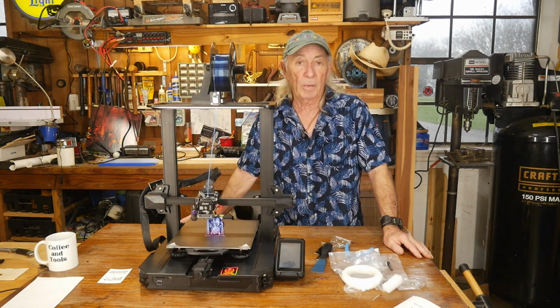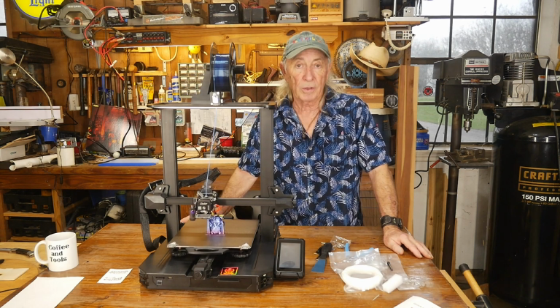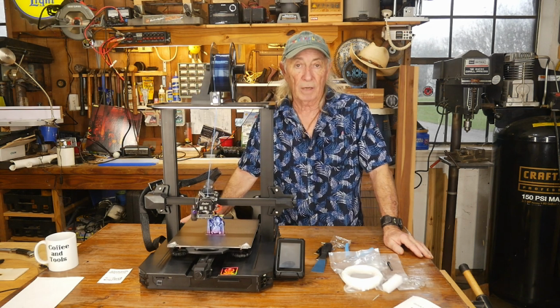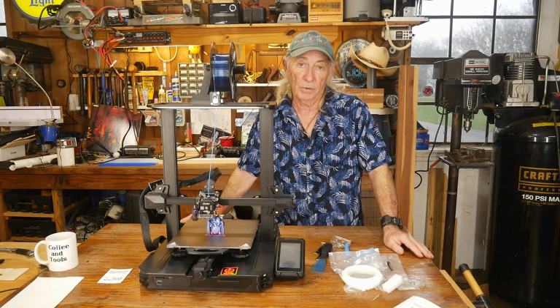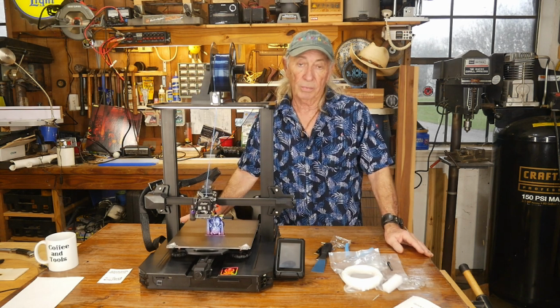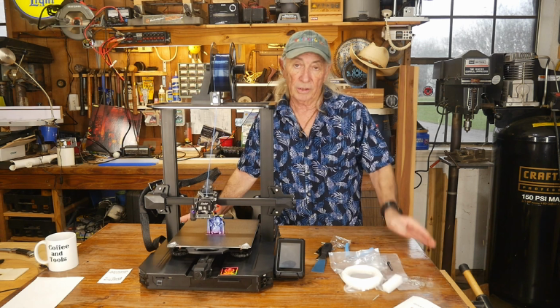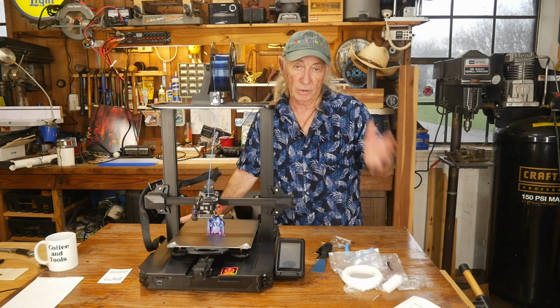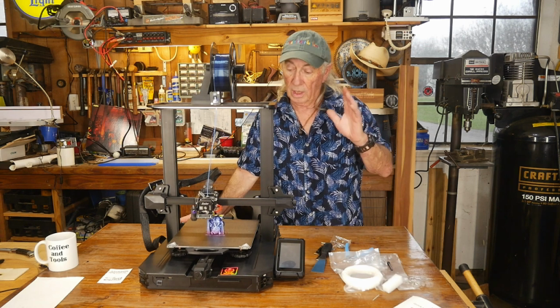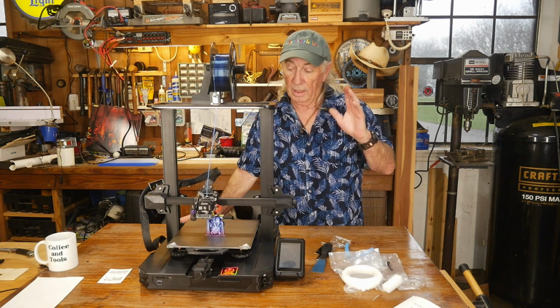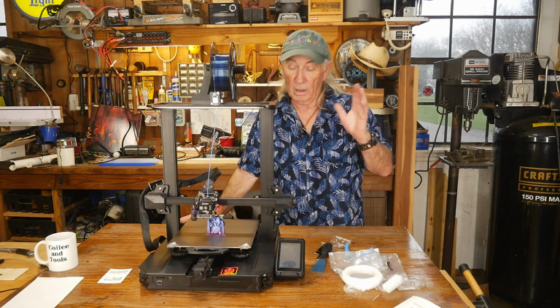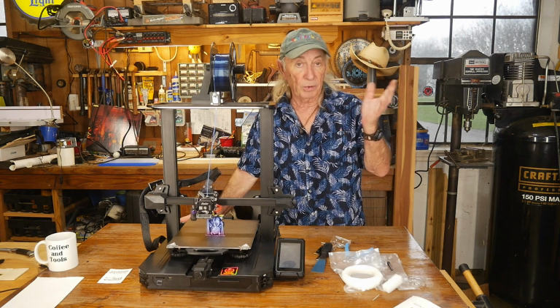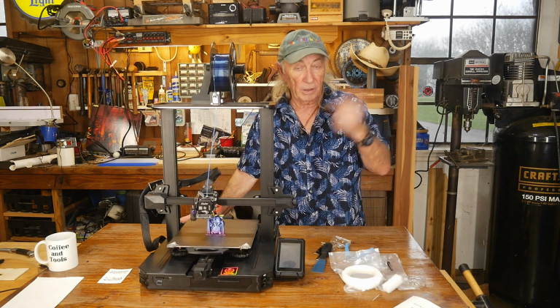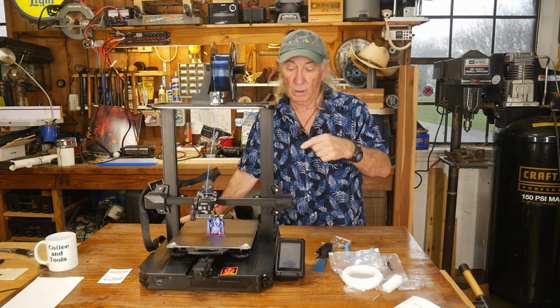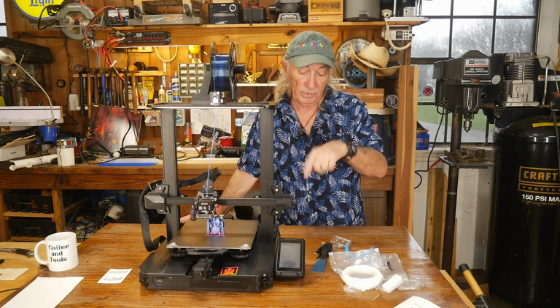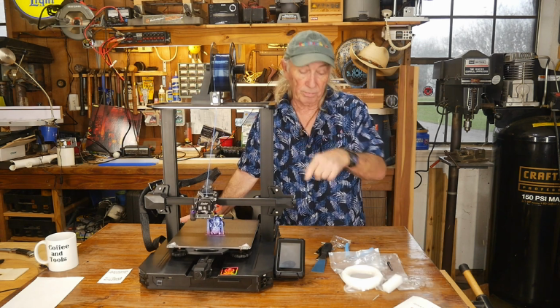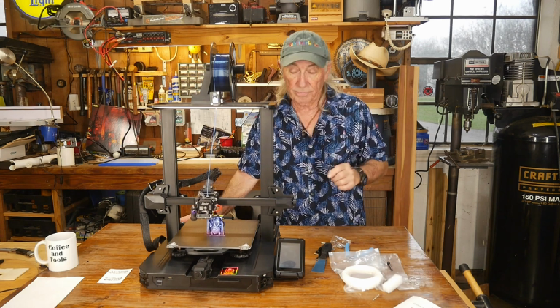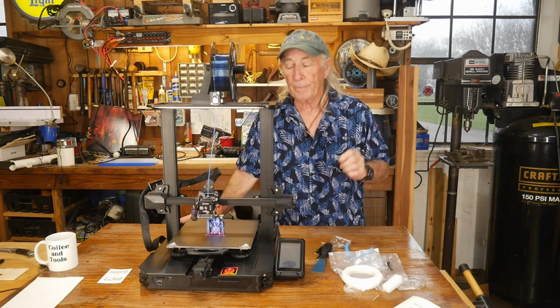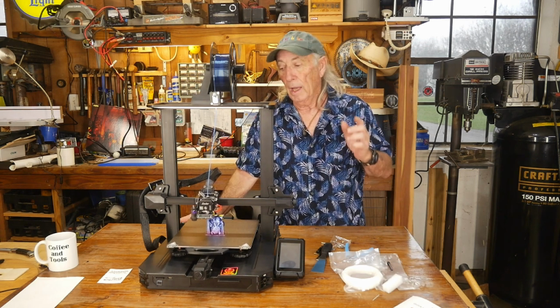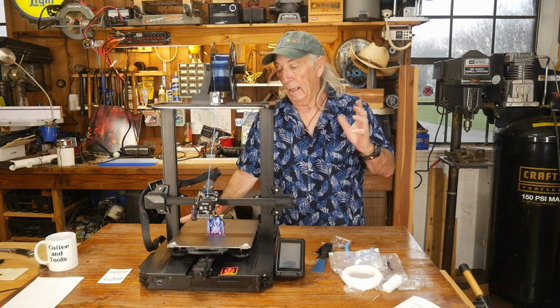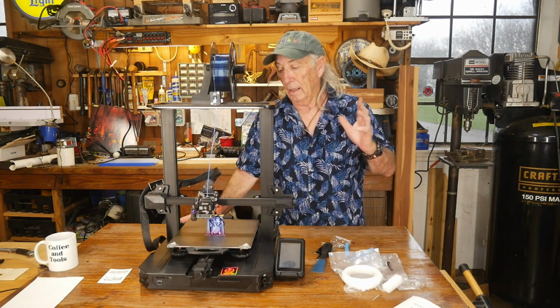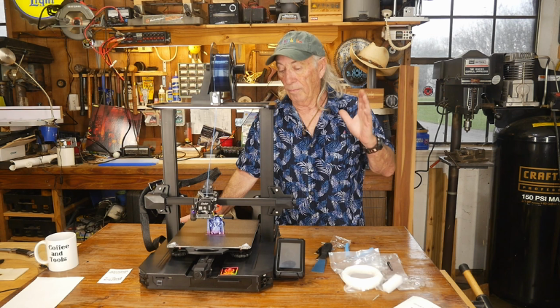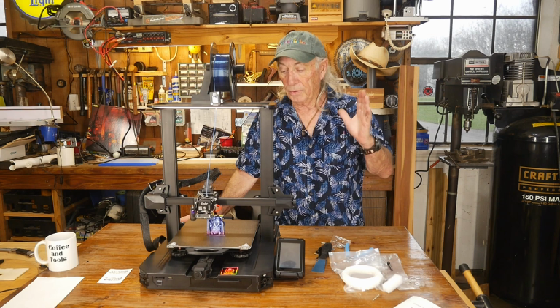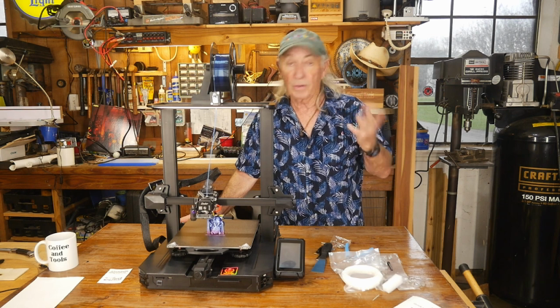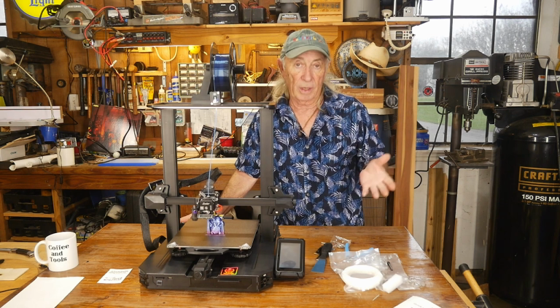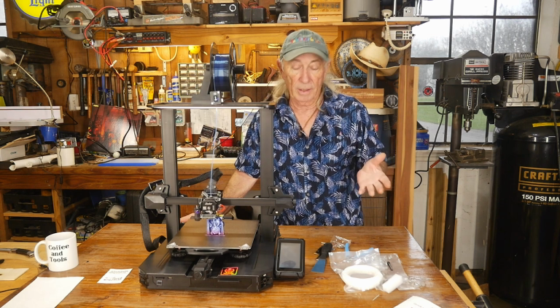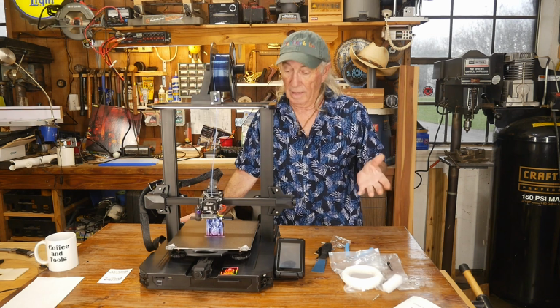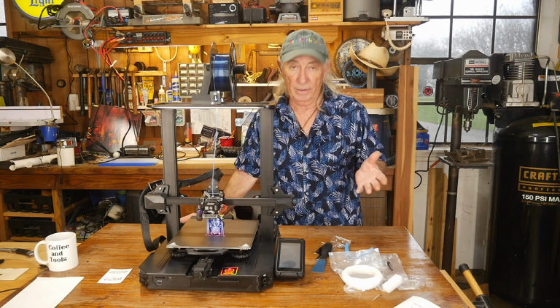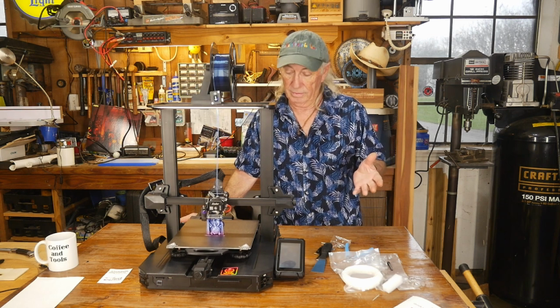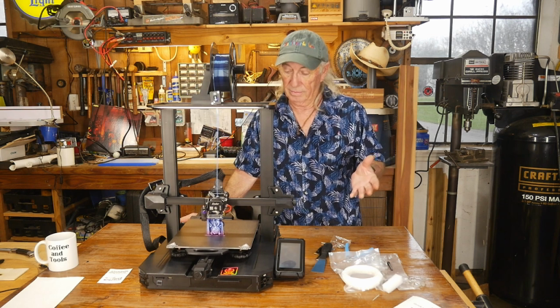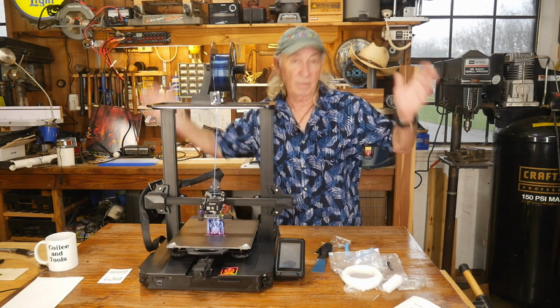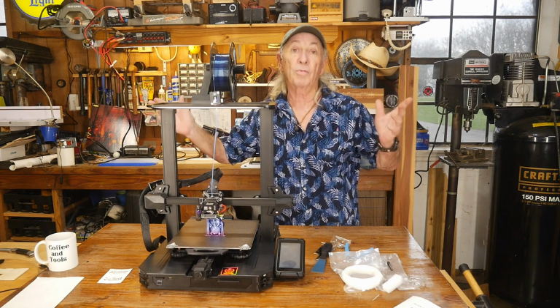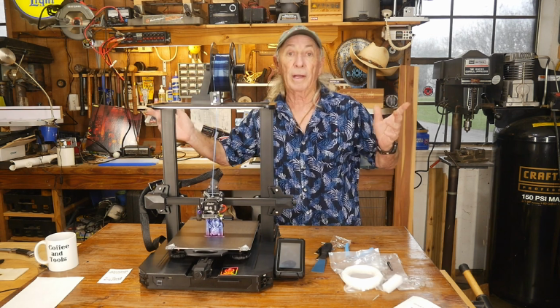Thank you so much for watching Cocking Tools. Please like, share, and subscribe. I'll put some links down below, and hopefully we'll see you Thursday. Over and out.